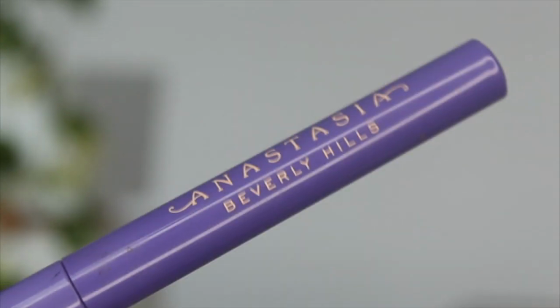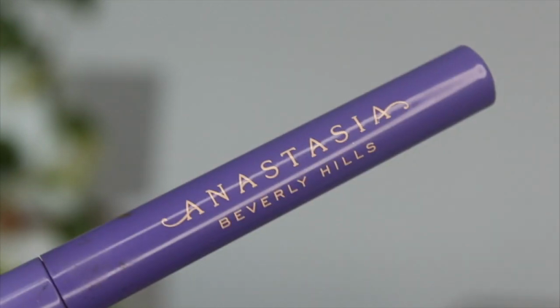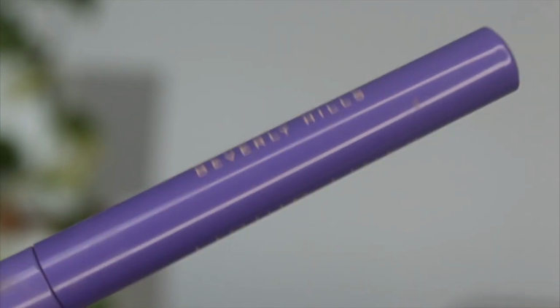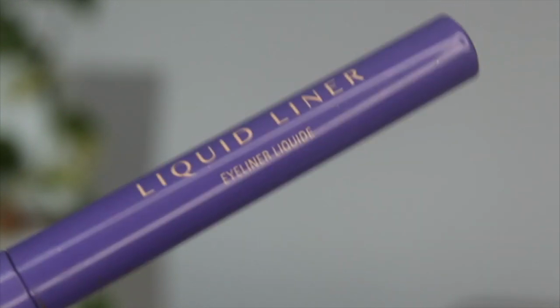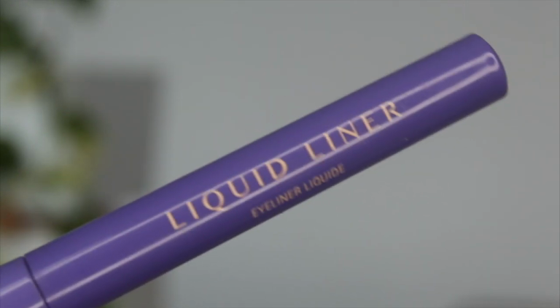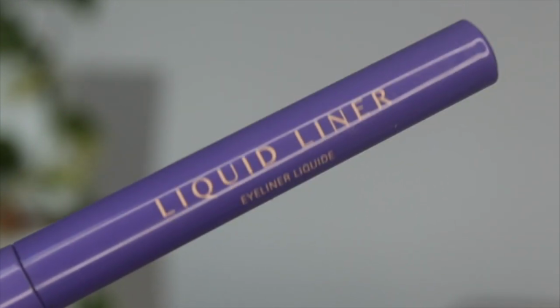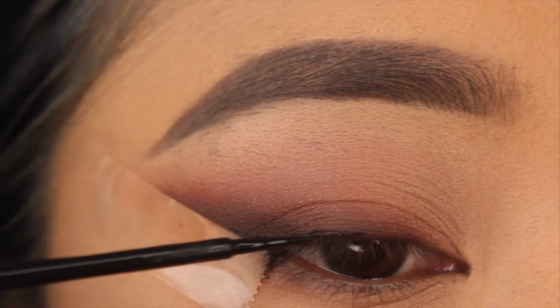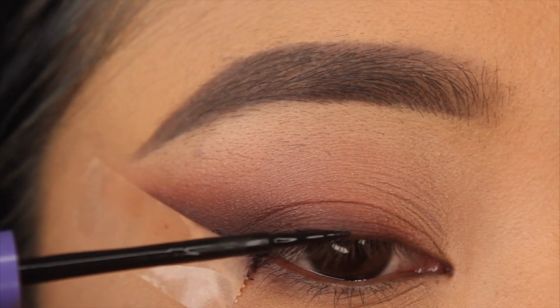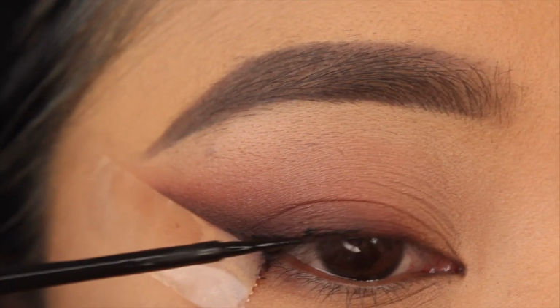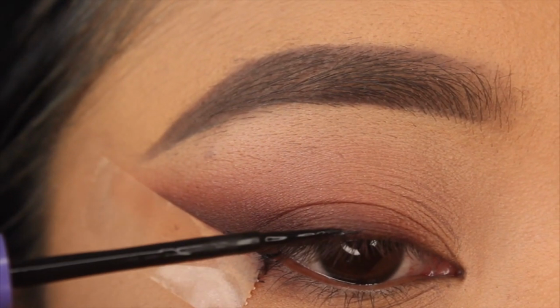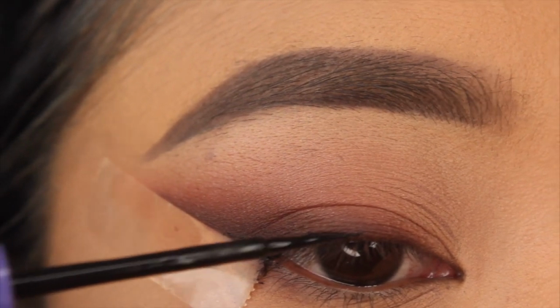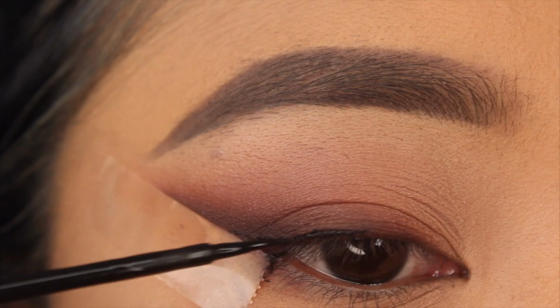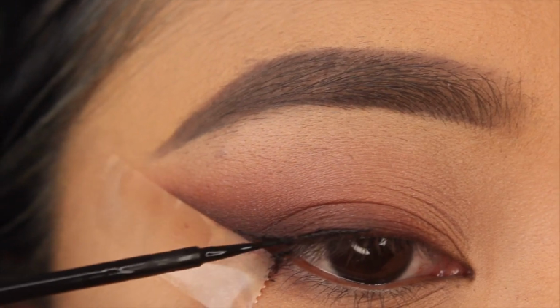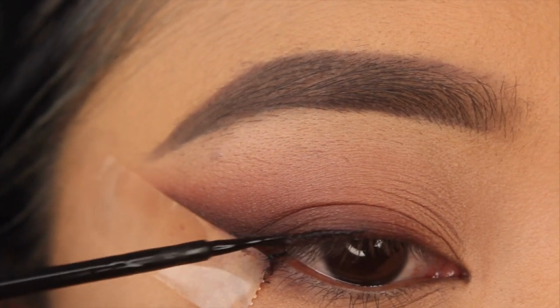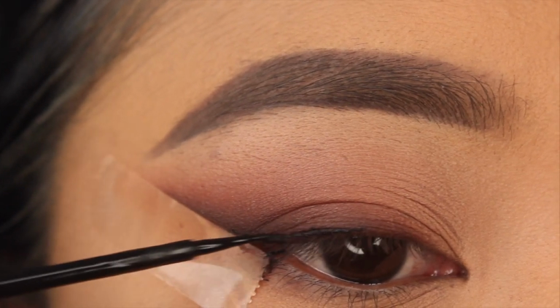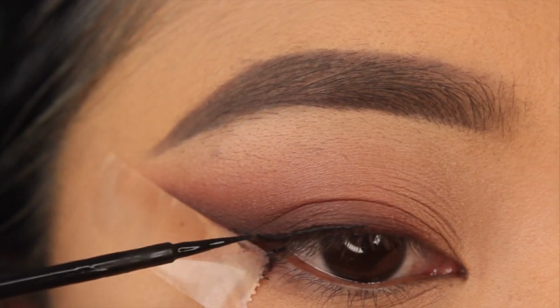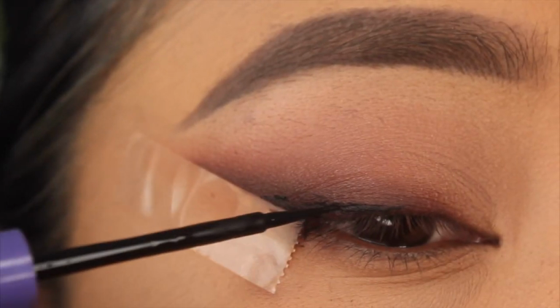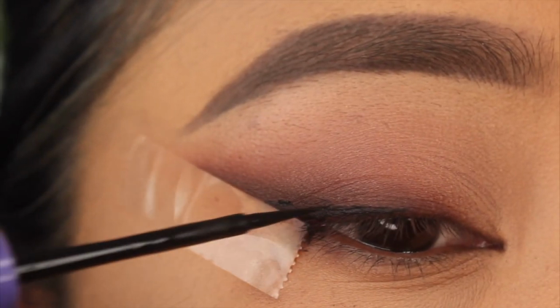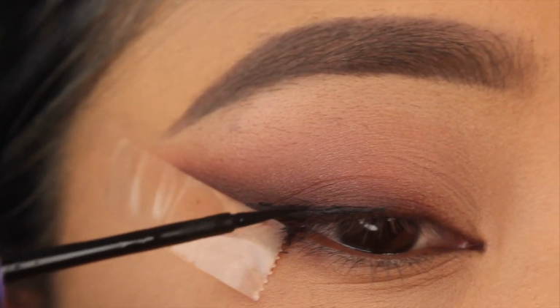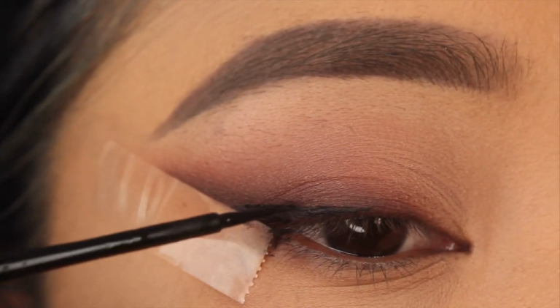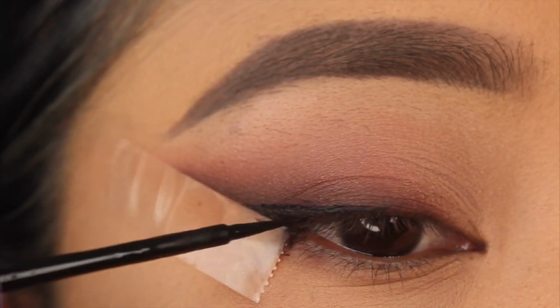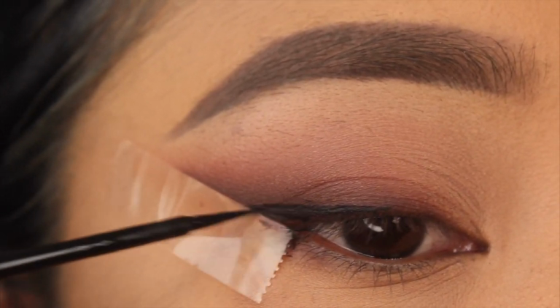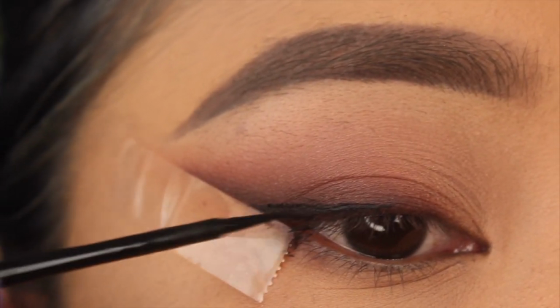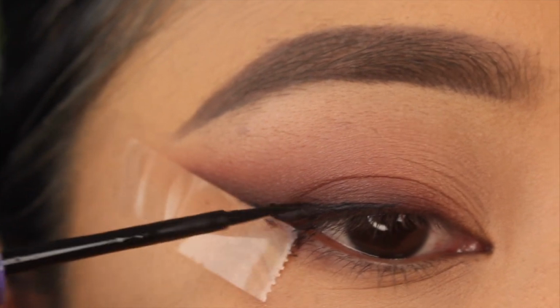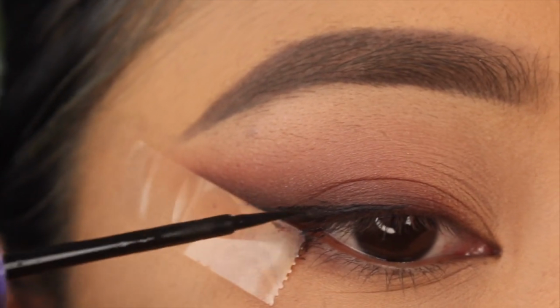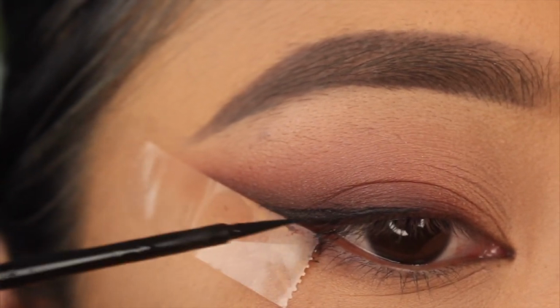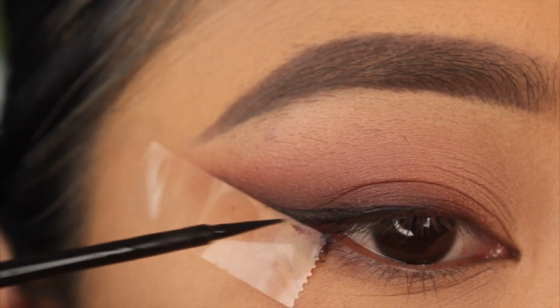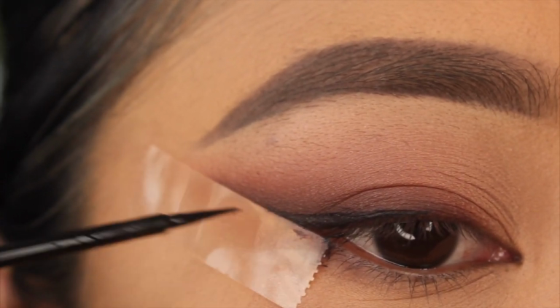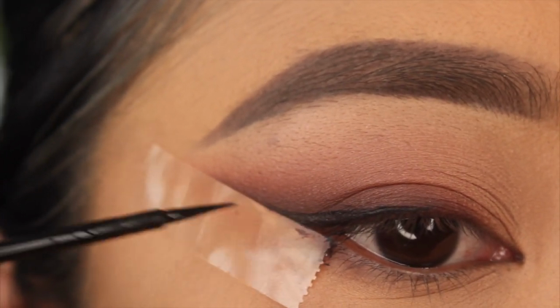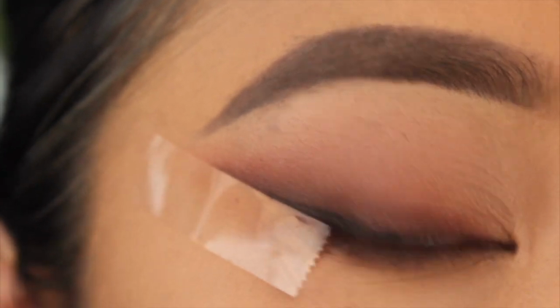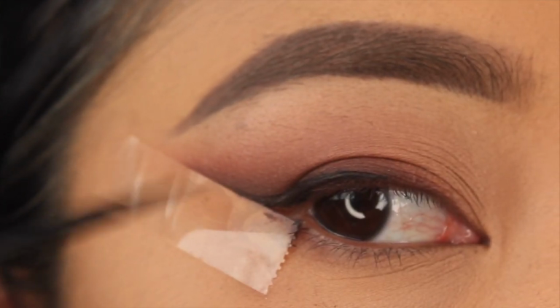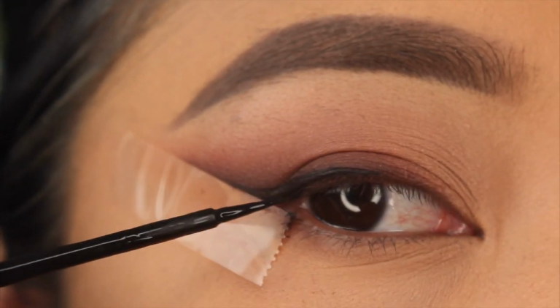Now I'm going to line my top lash line and create a little wing using my Anastasia Beverly Hills liquid liner, creating a little wing and lining in the inner corner of my eye as well.